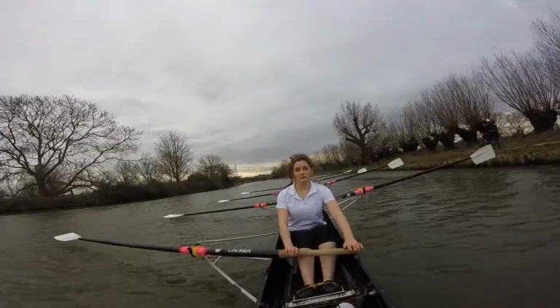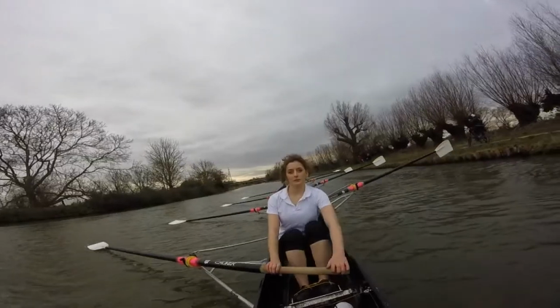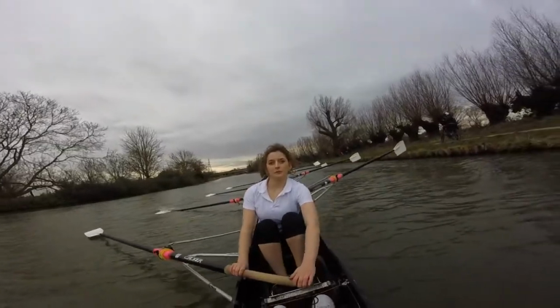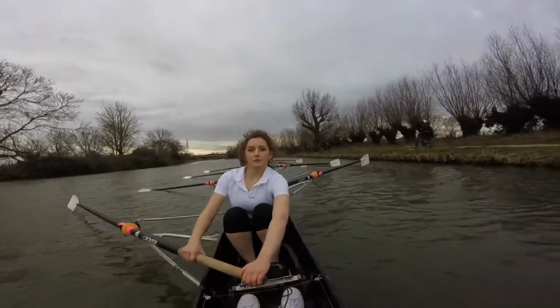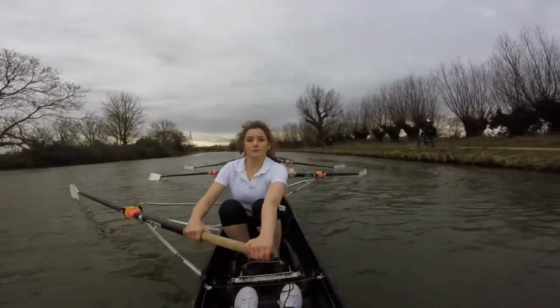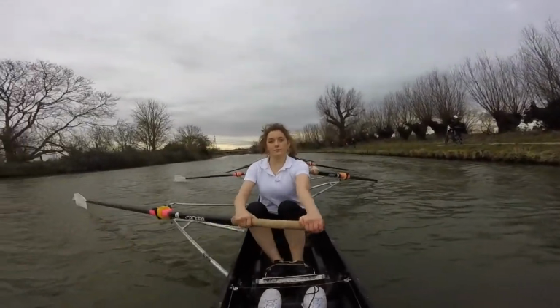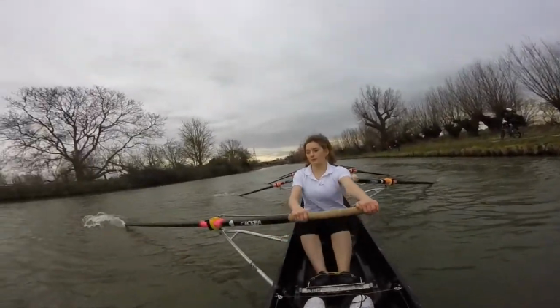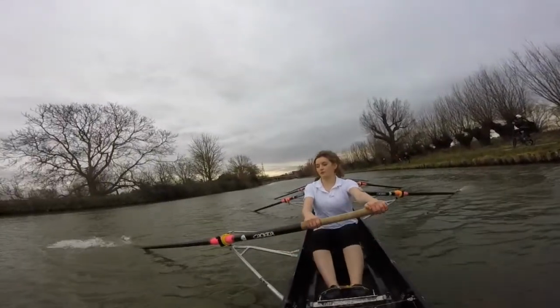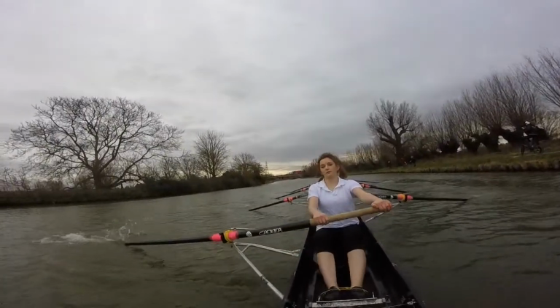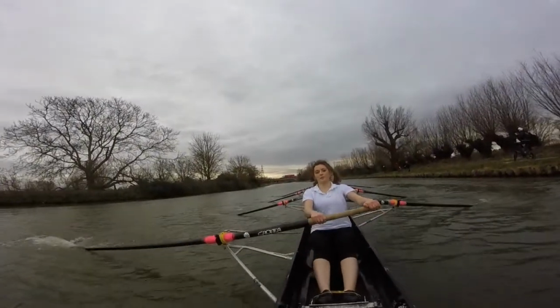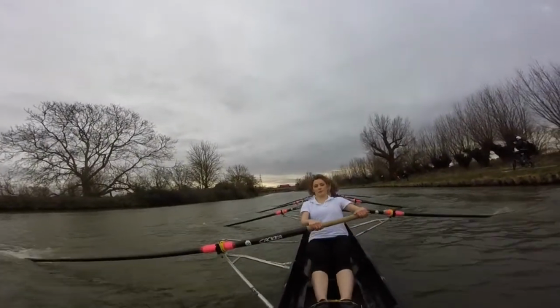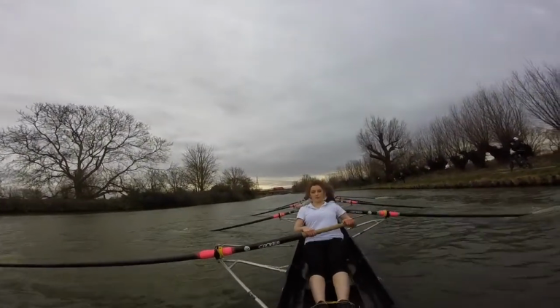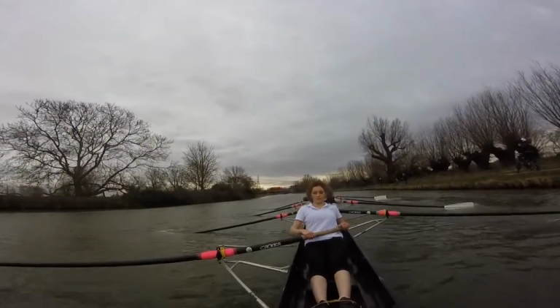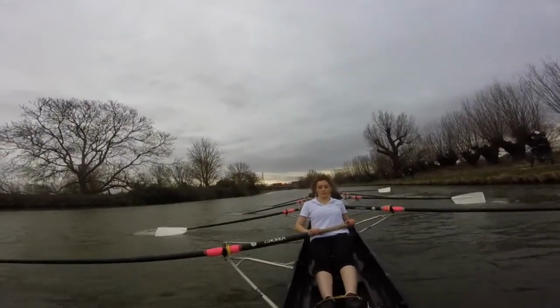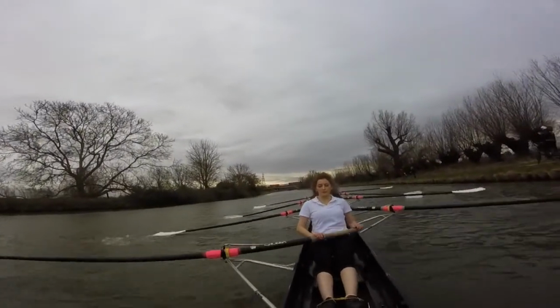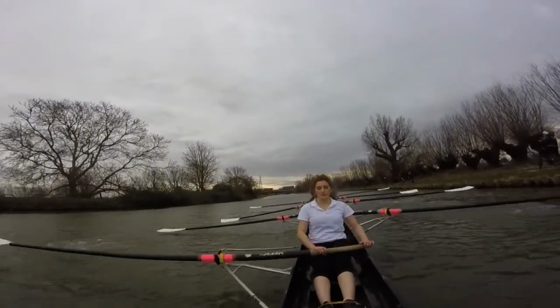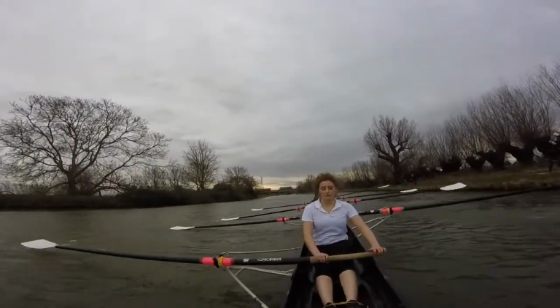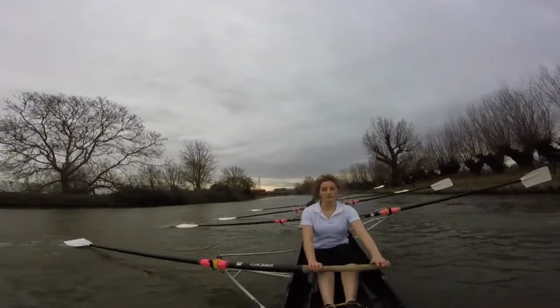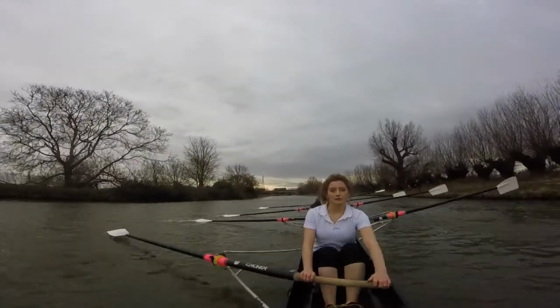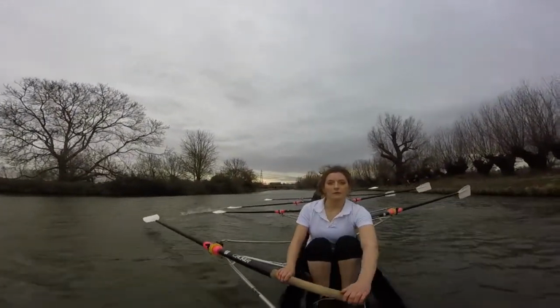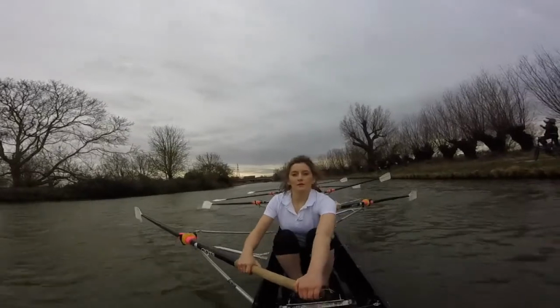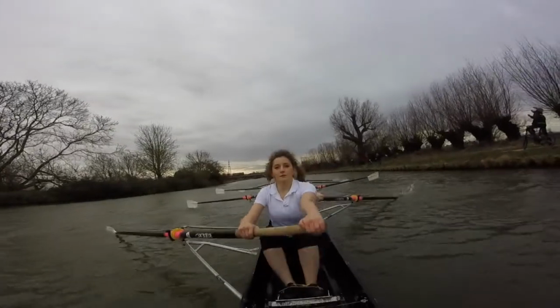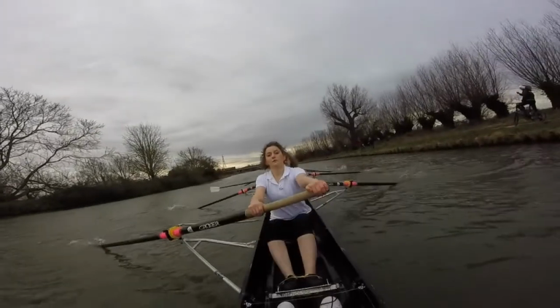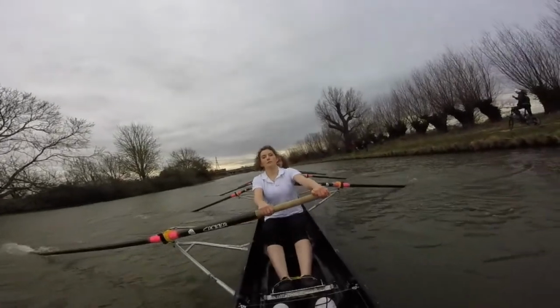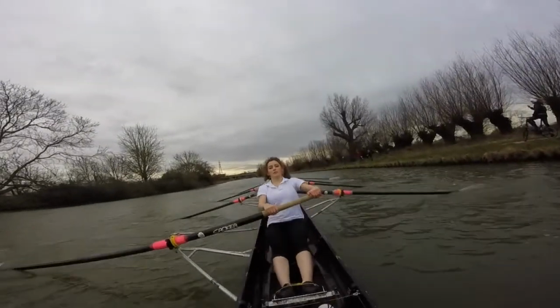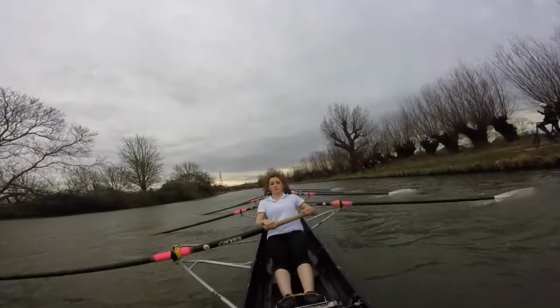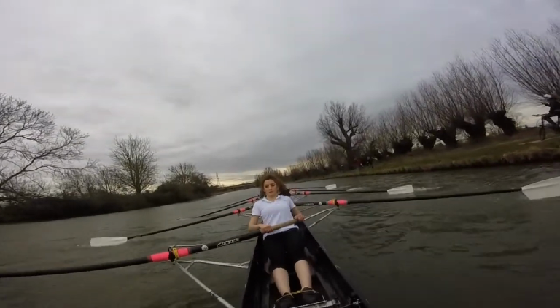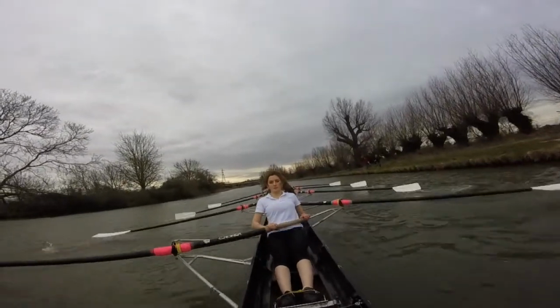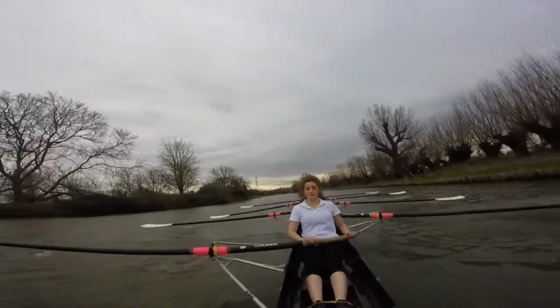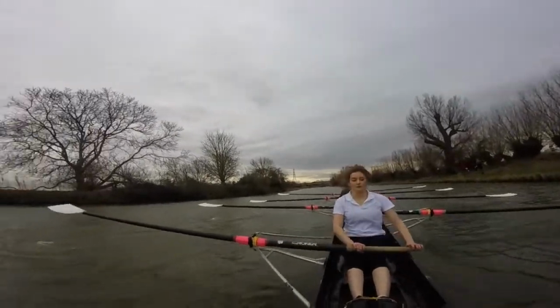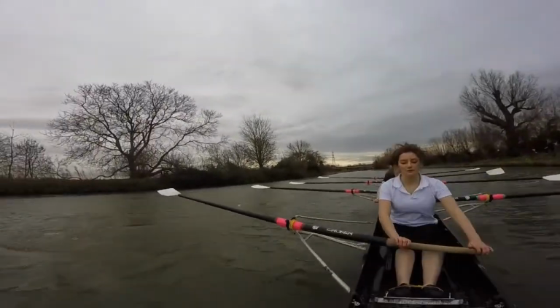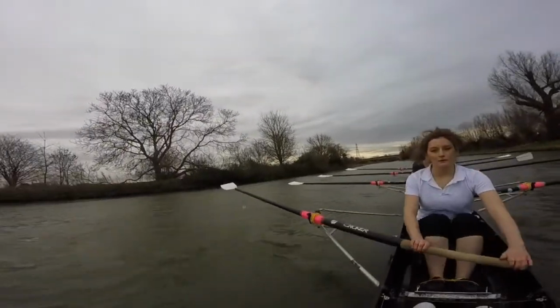Nice, nice, nice. All the way forward, a little bit of pressure from bow side. We're going to have two more strokes, and then we're going to take it up.